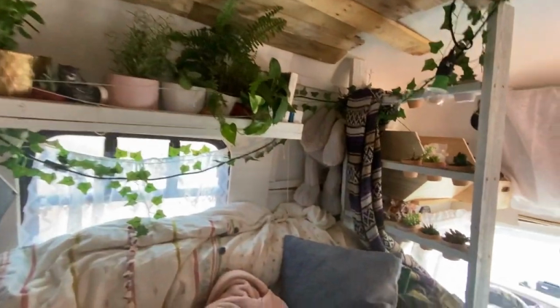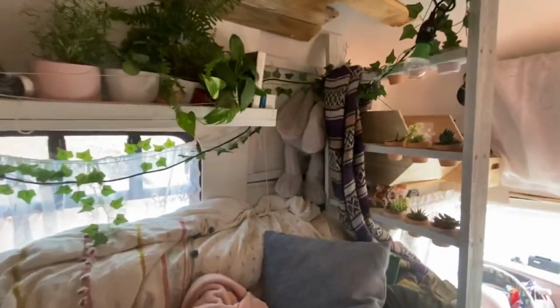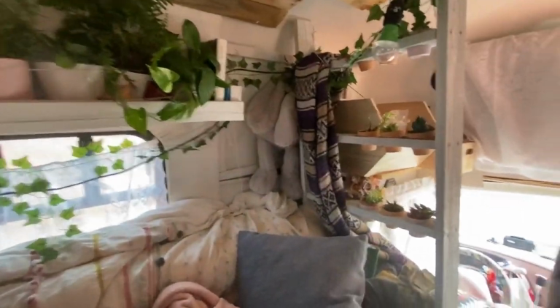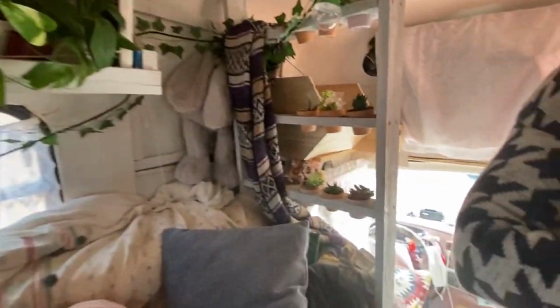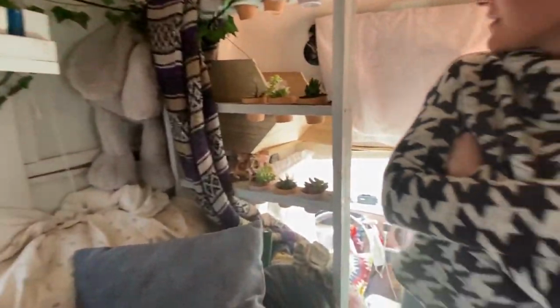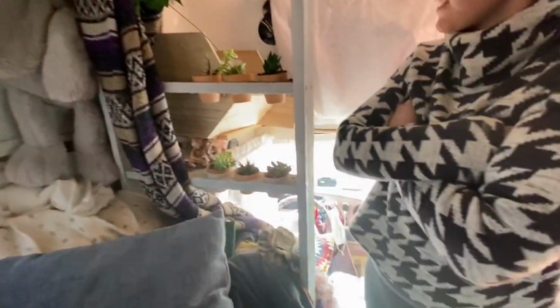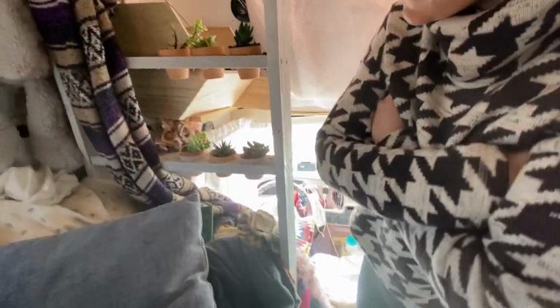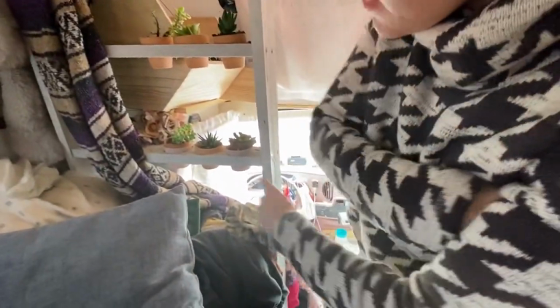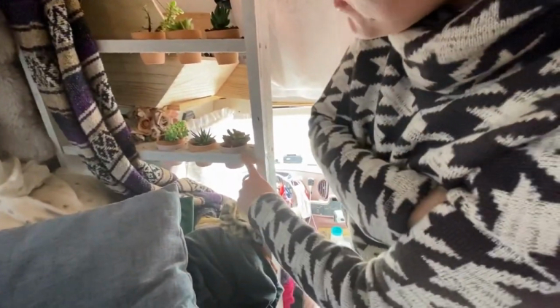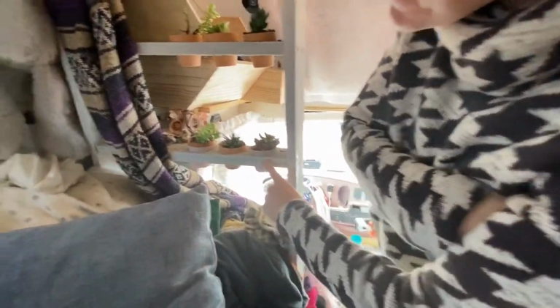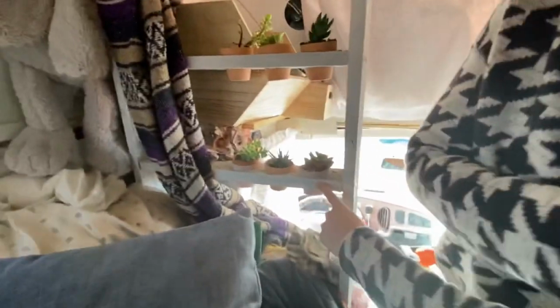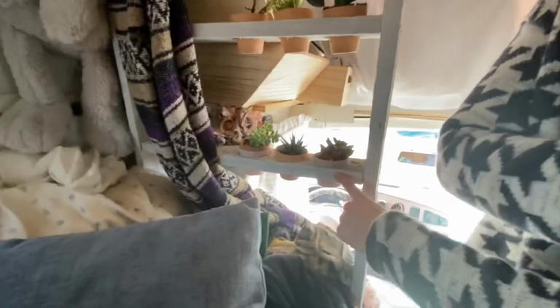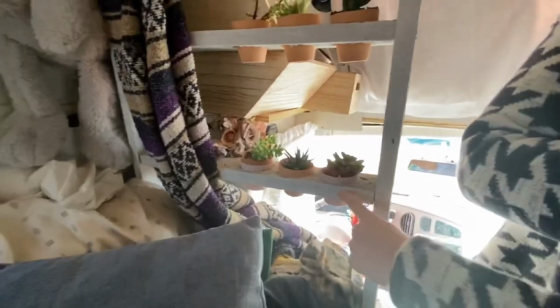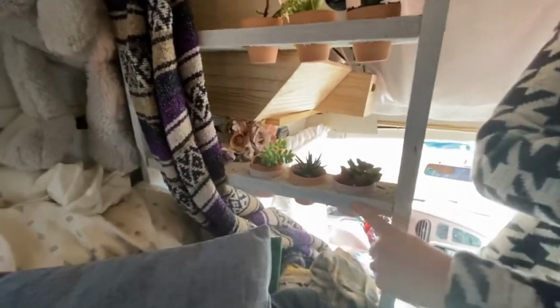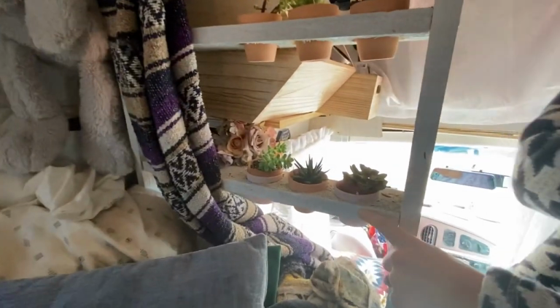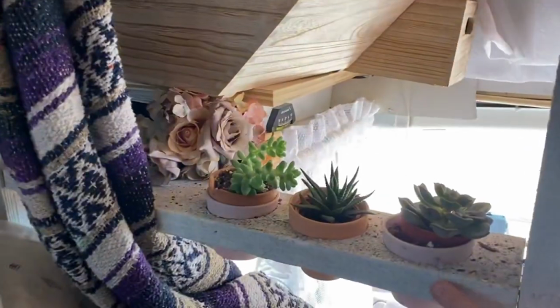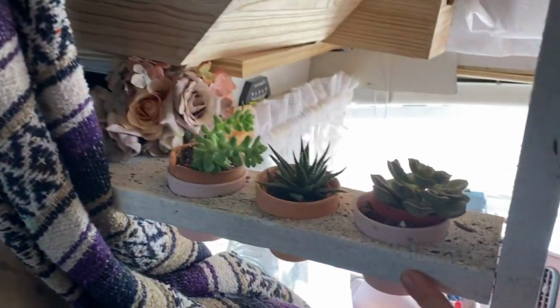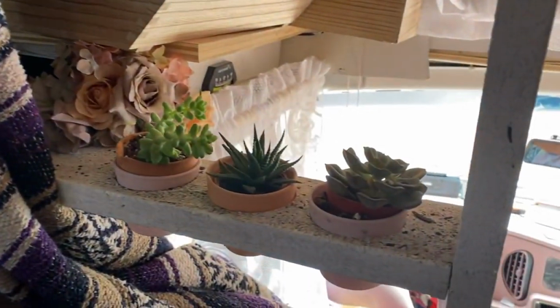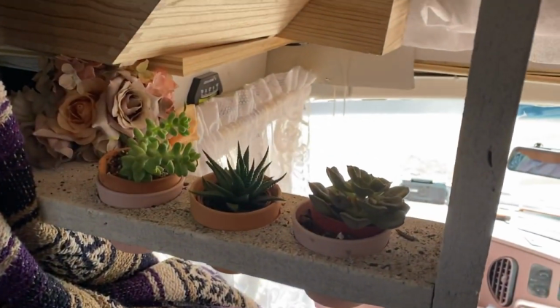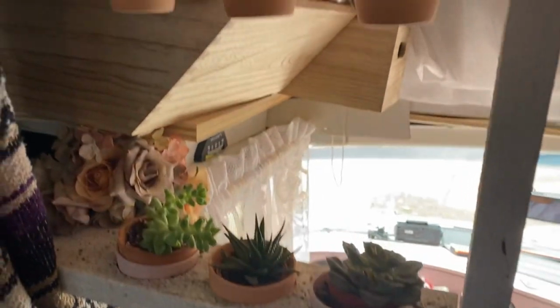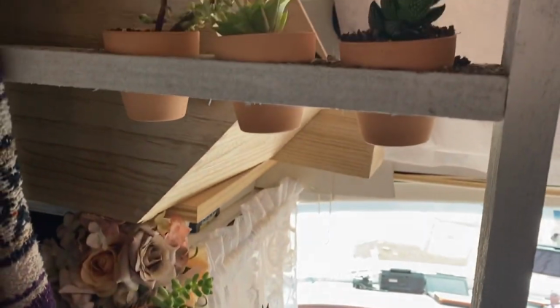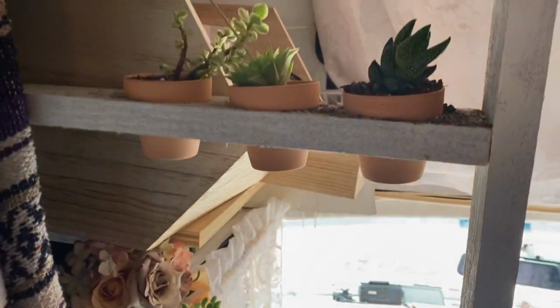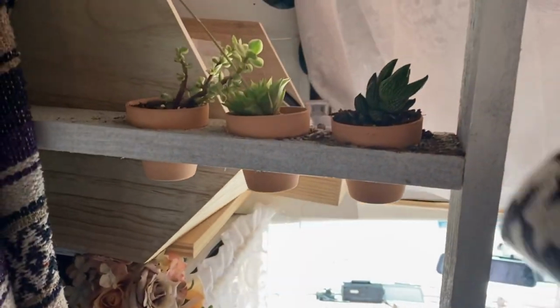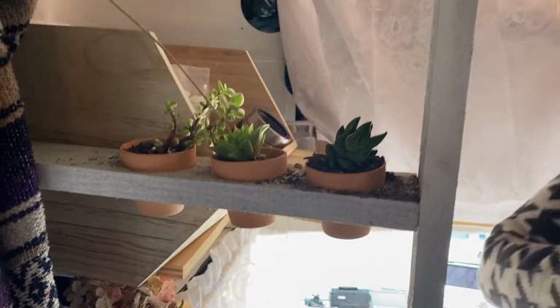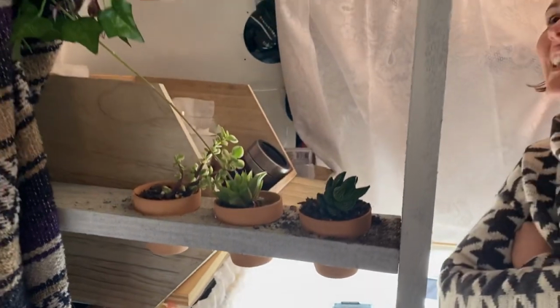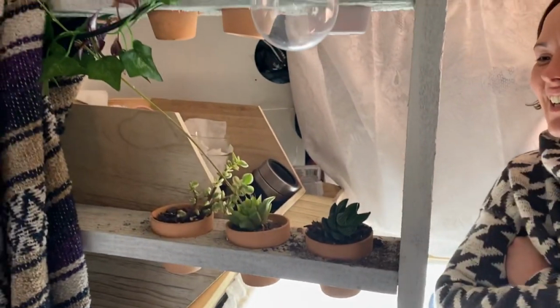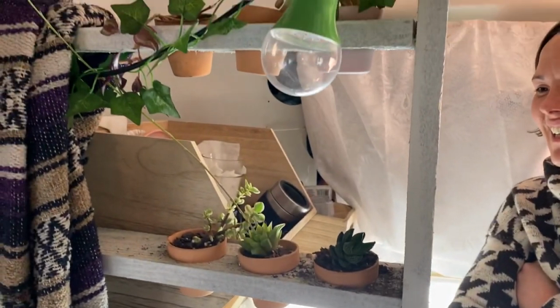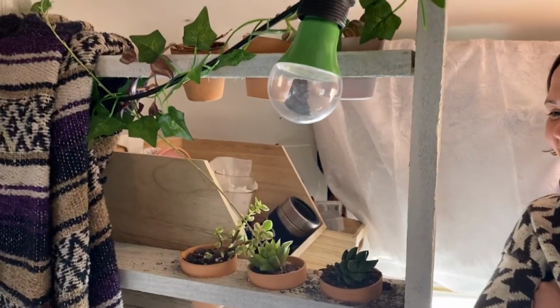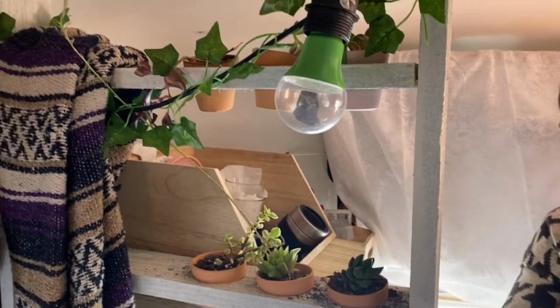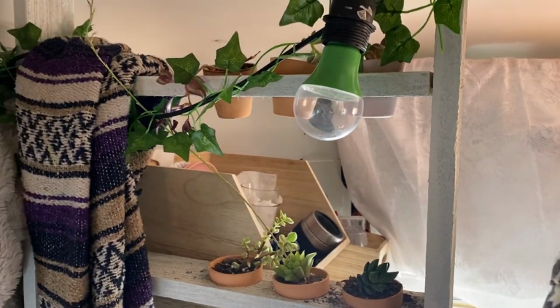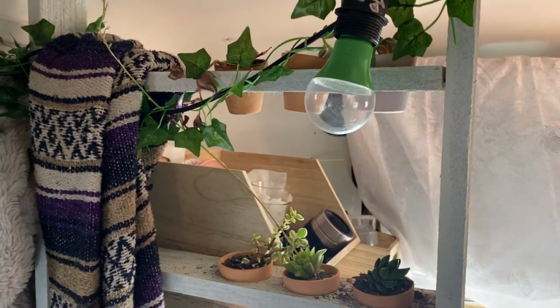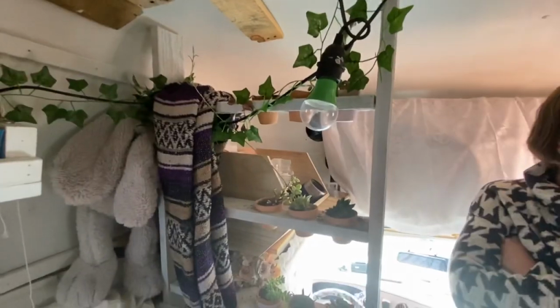I just took my old queen size mattress and cut it into sections. This is really cute — the plants right in the wood. That's super cute. That's been like my most stable plant space — nothing from there really spills much.